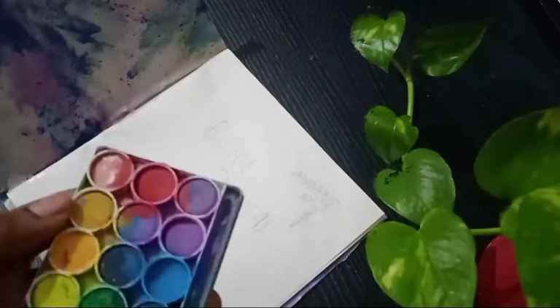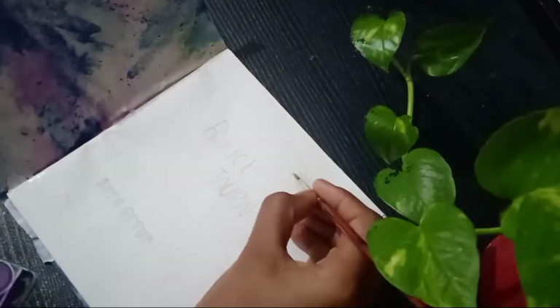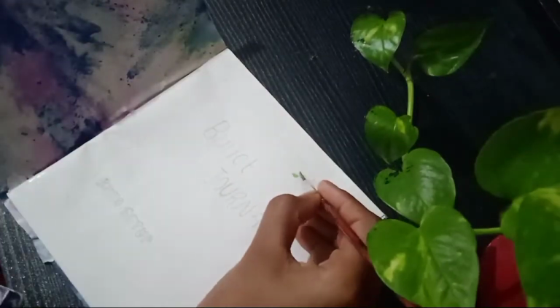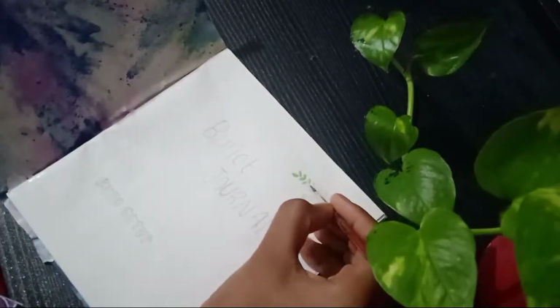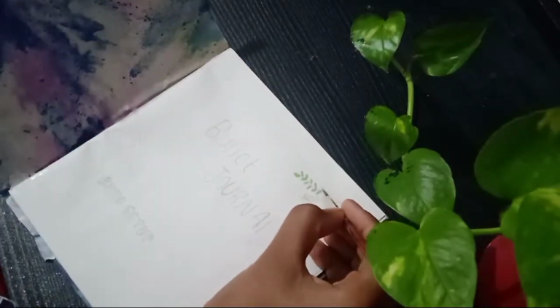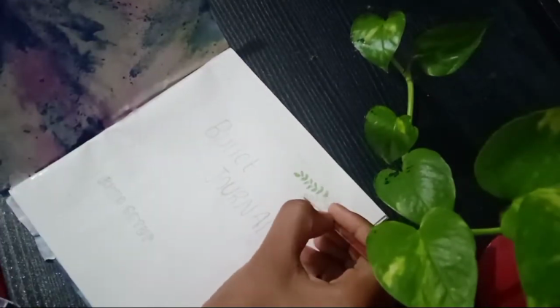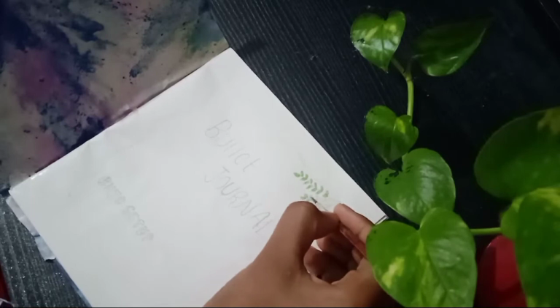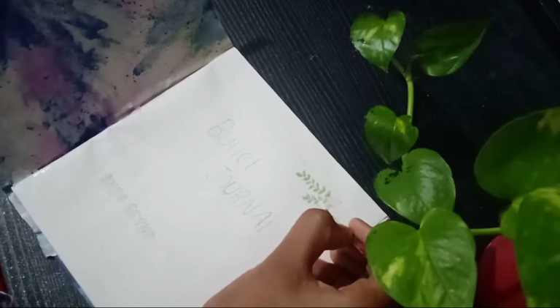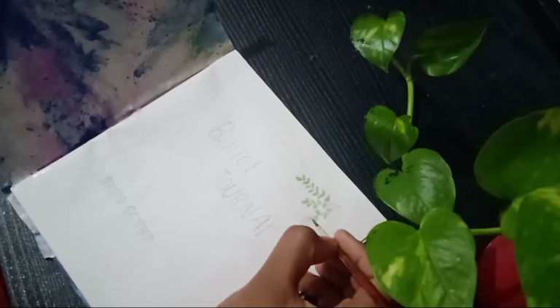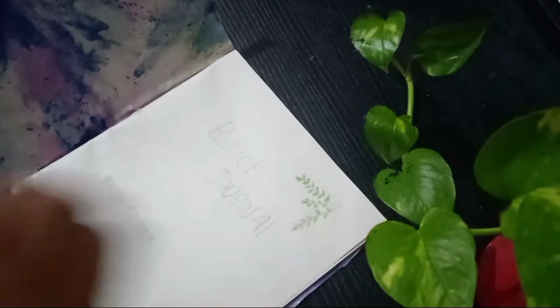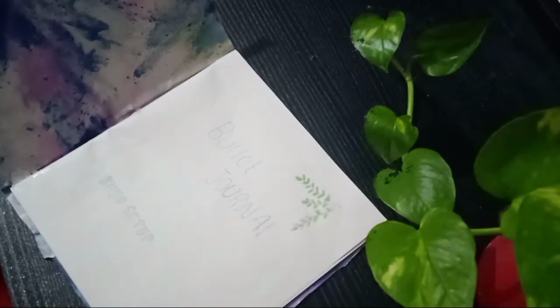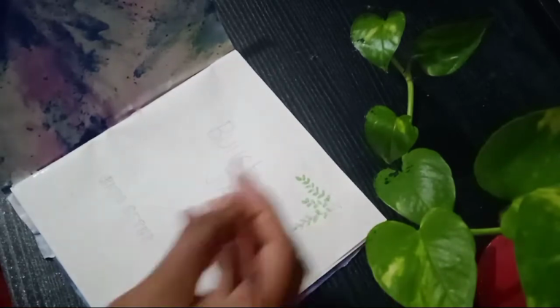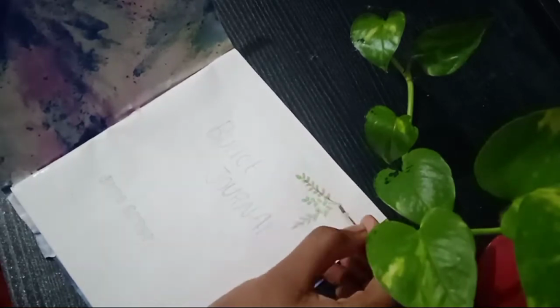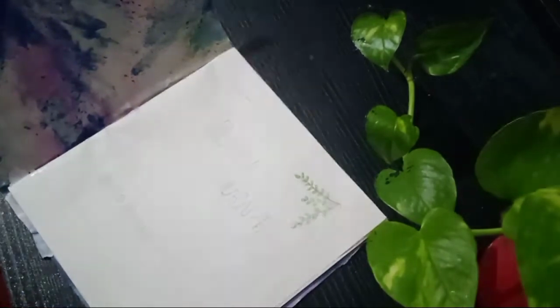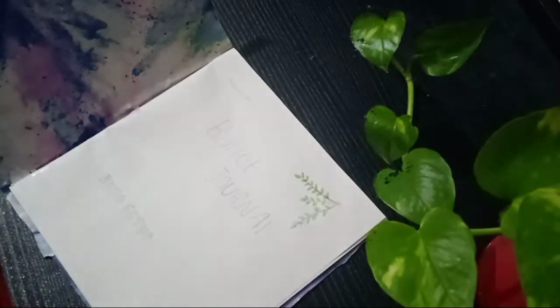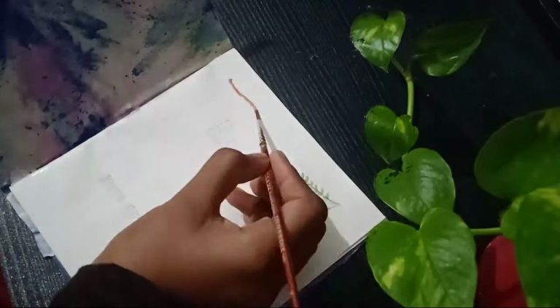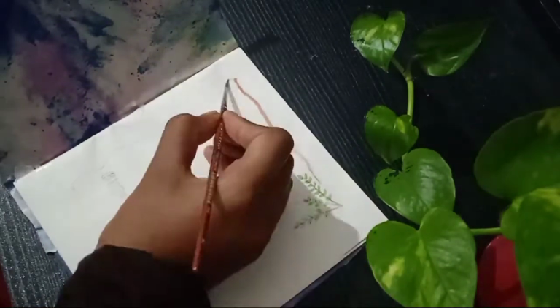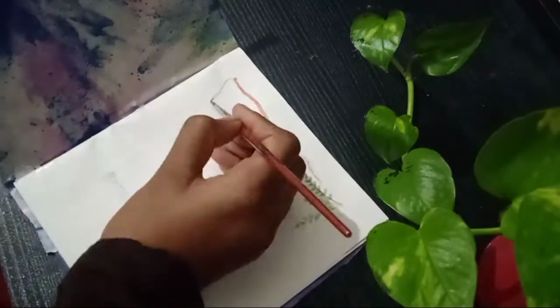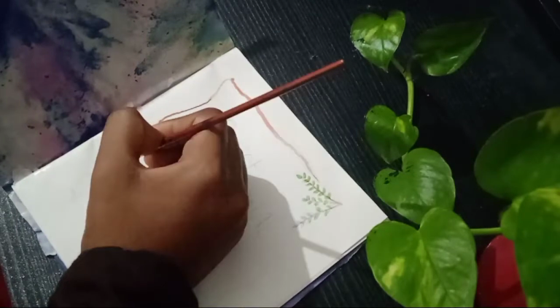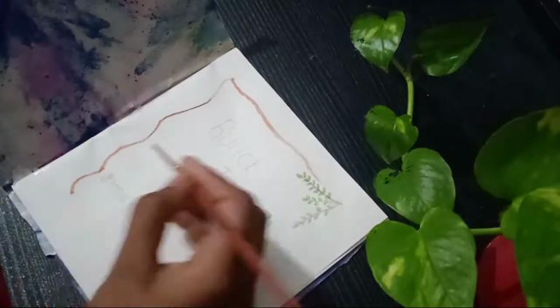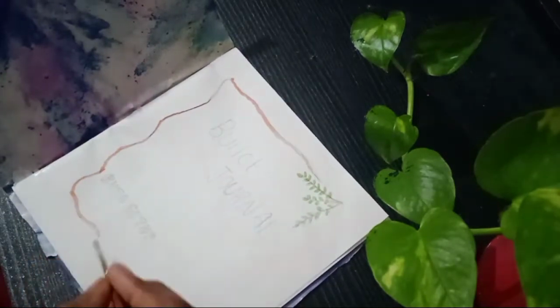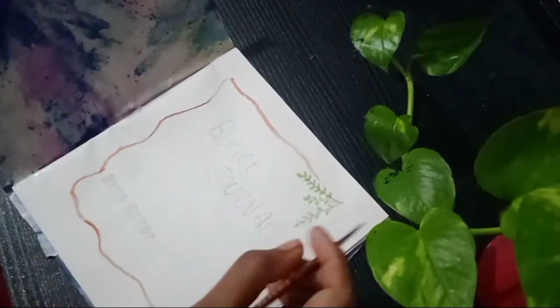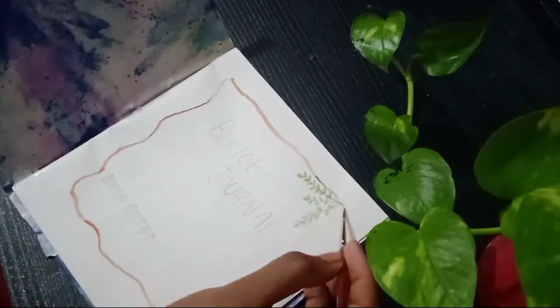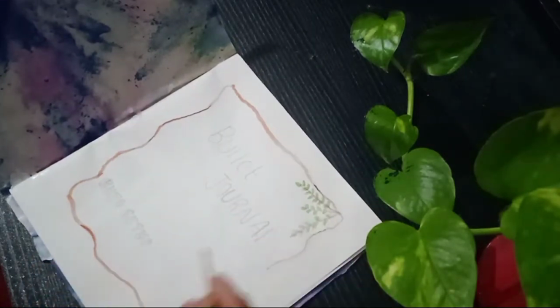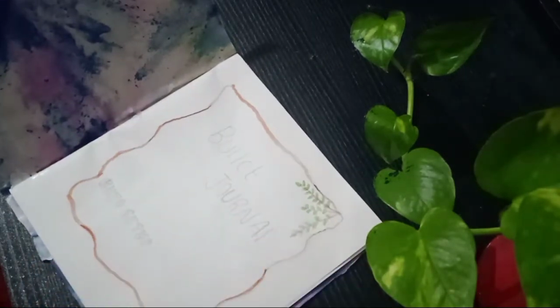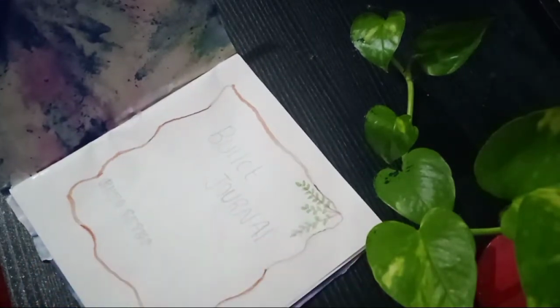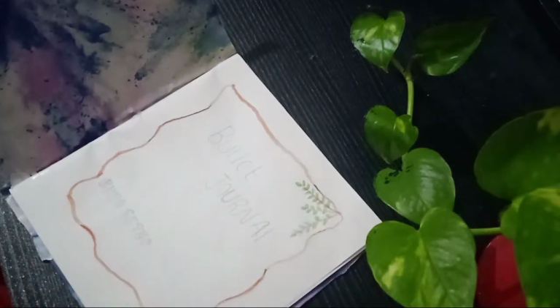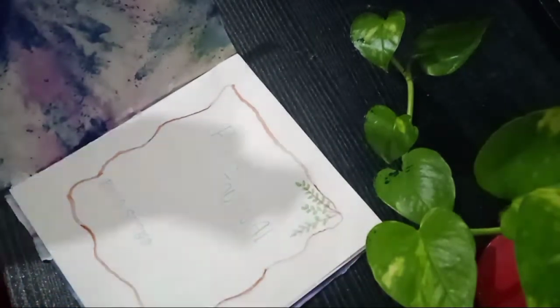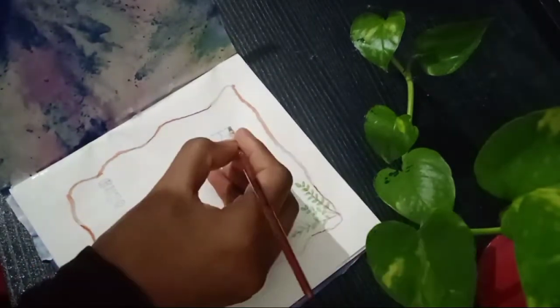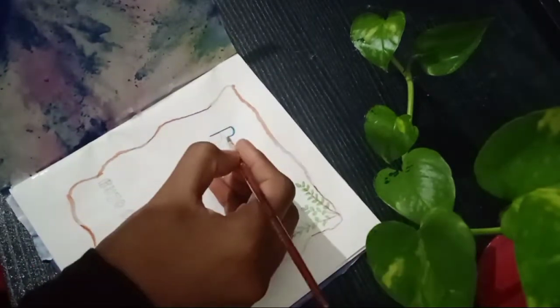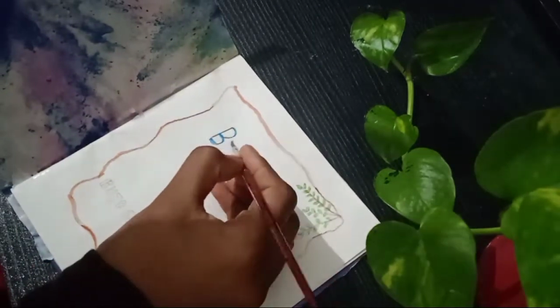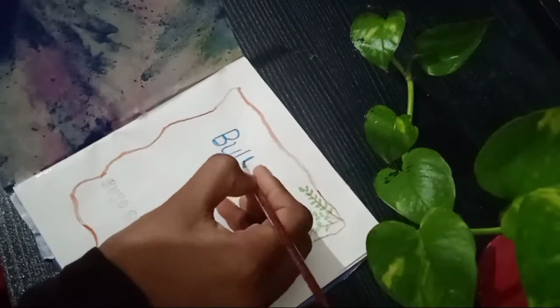We are promoting content, including watercolor therapy. Now let's do some planning for this channel.